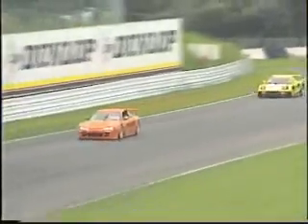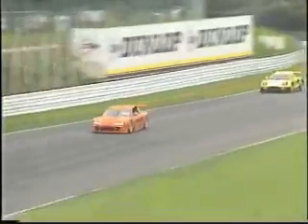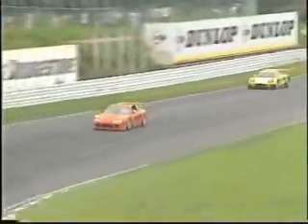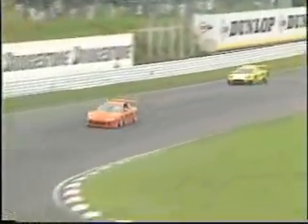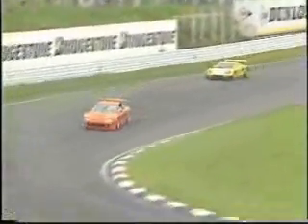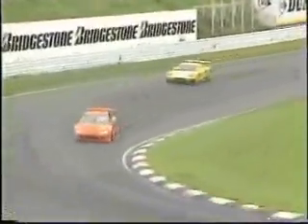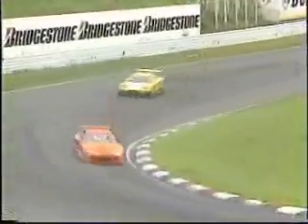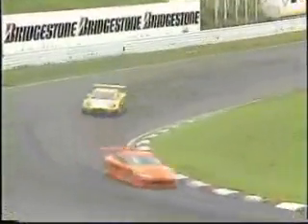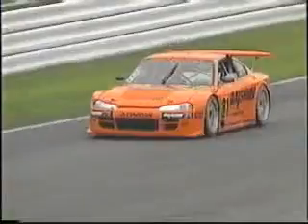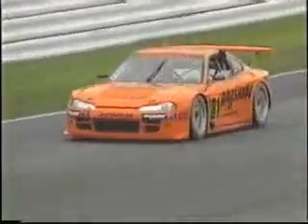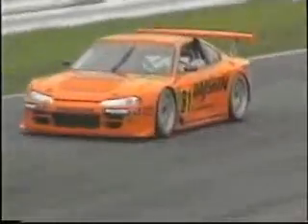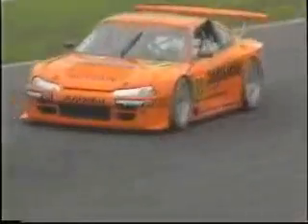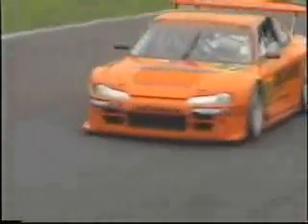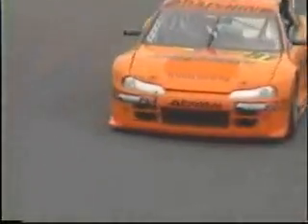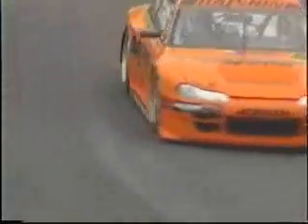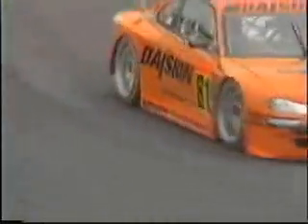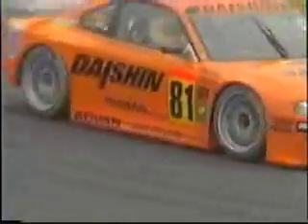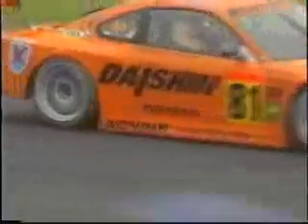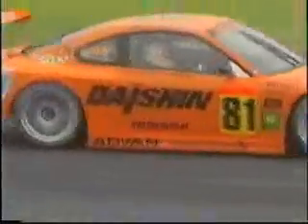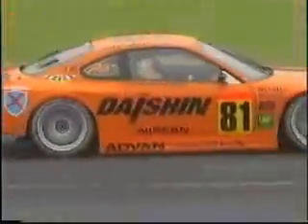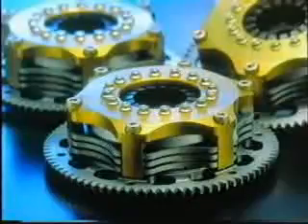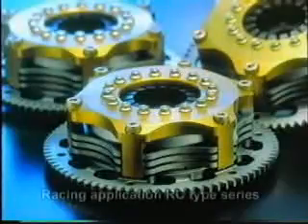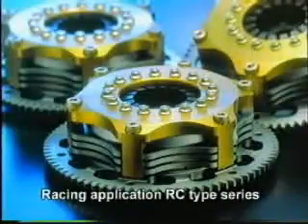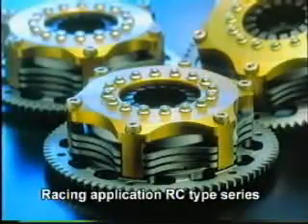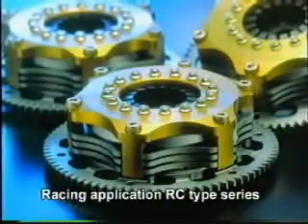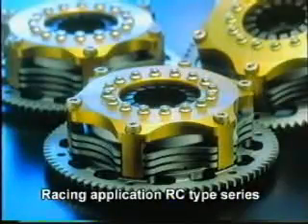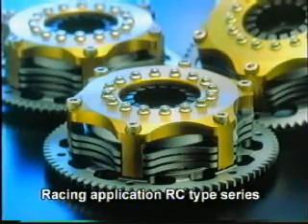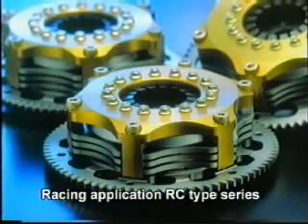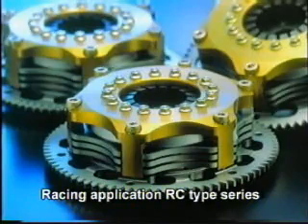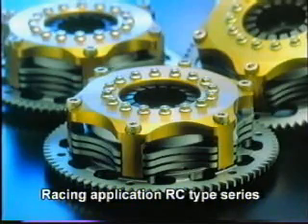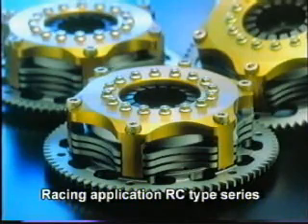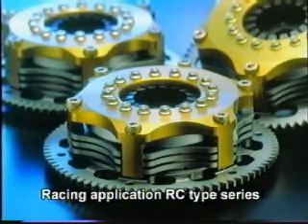Ogura Racing Clutch models of the RC series played an active part in two consecutive victories of the GT National Championship in Japan, as well as other prominent races.